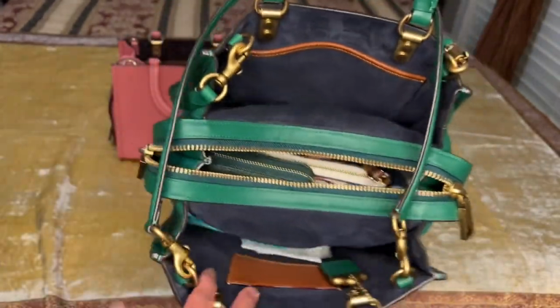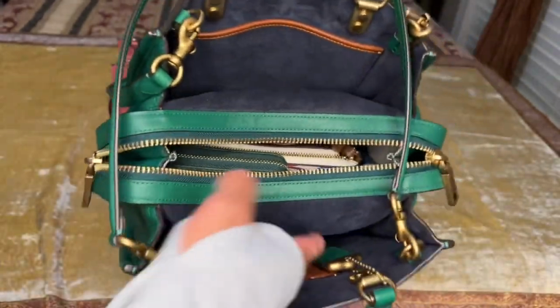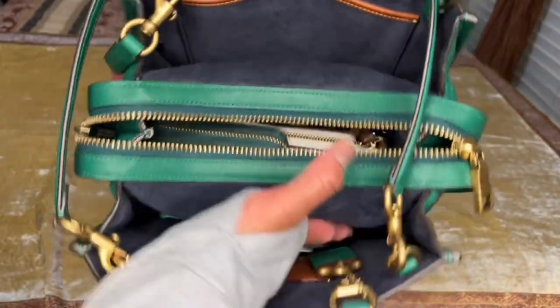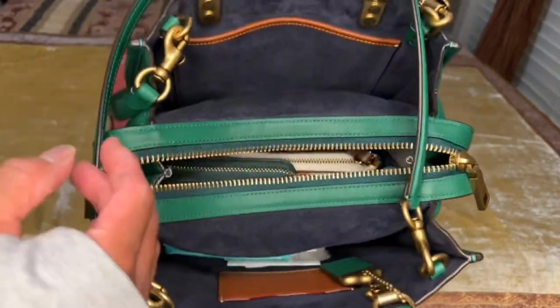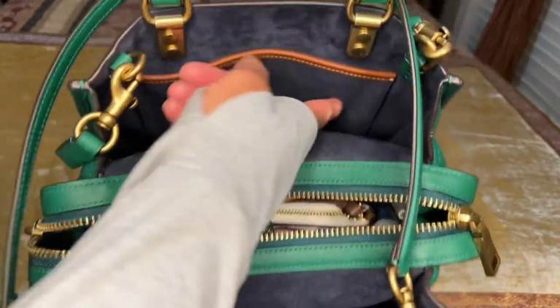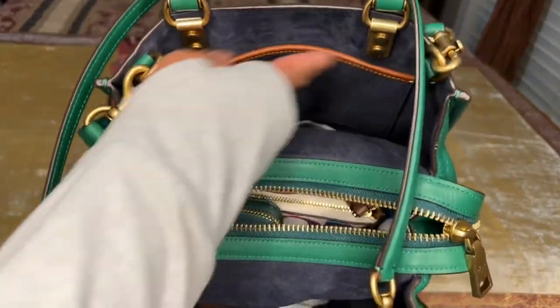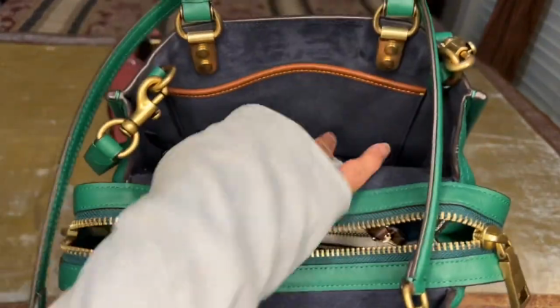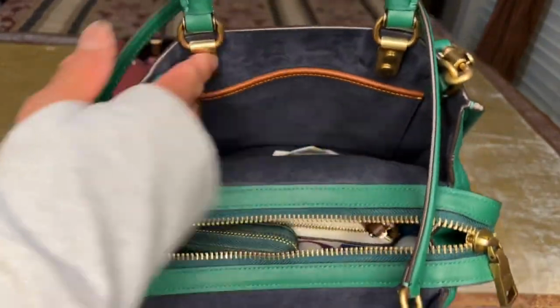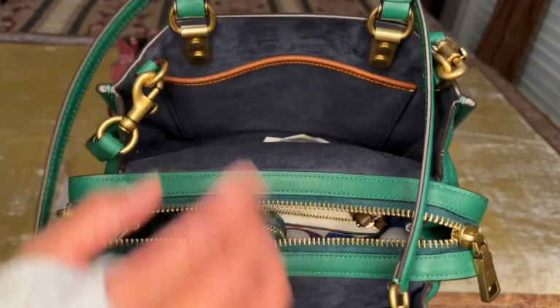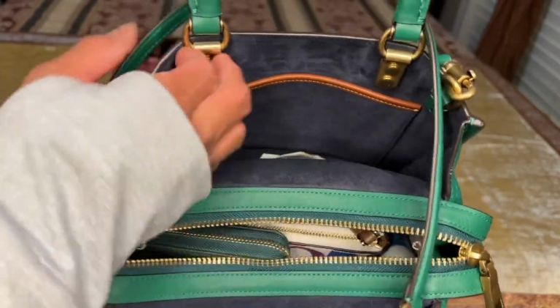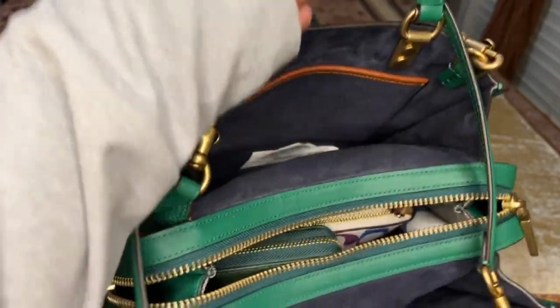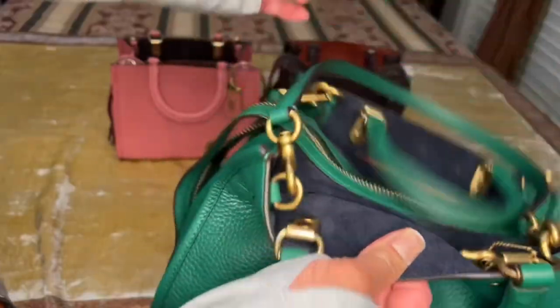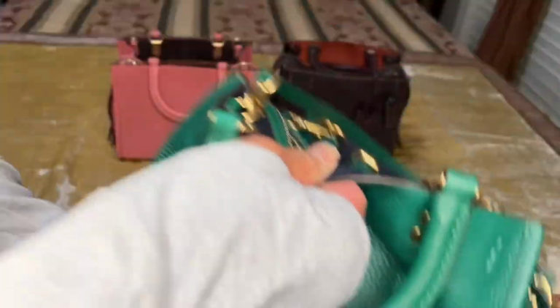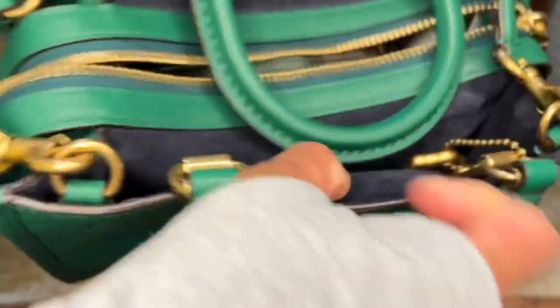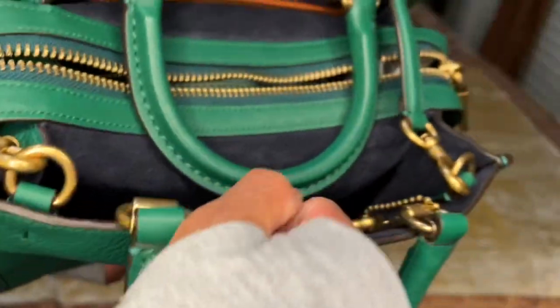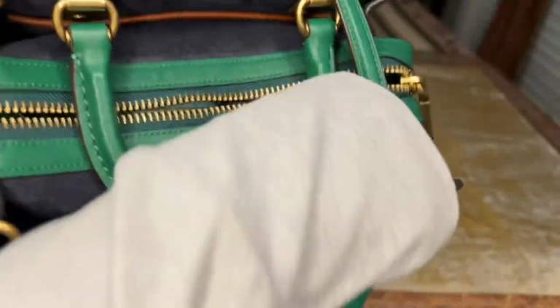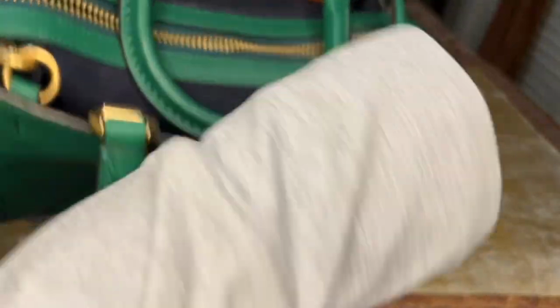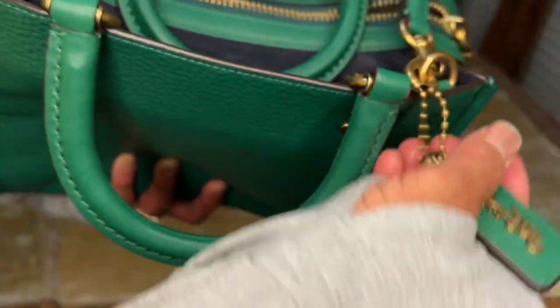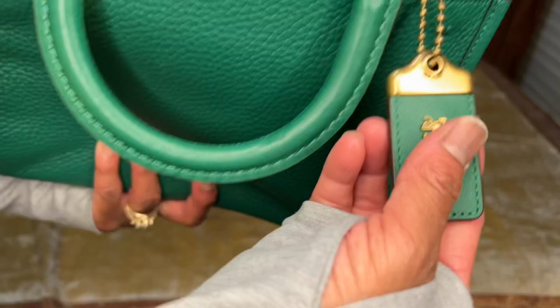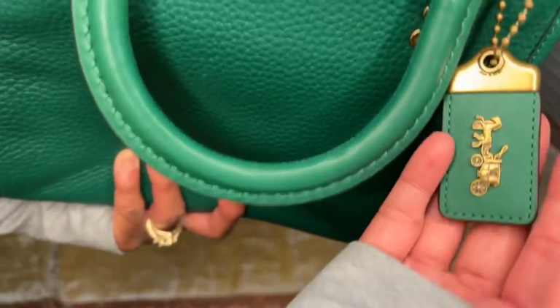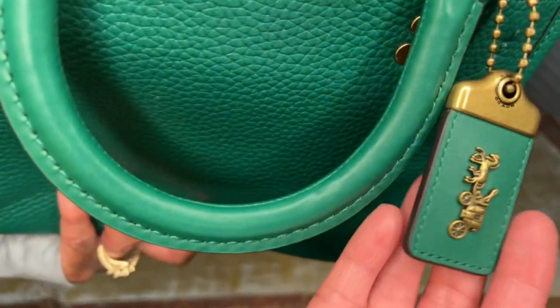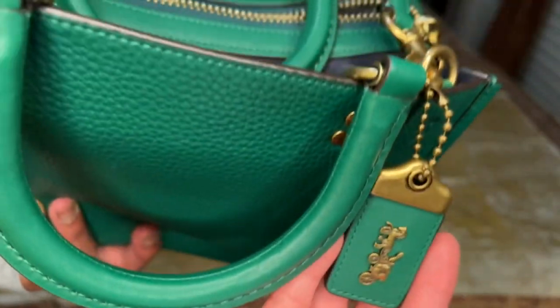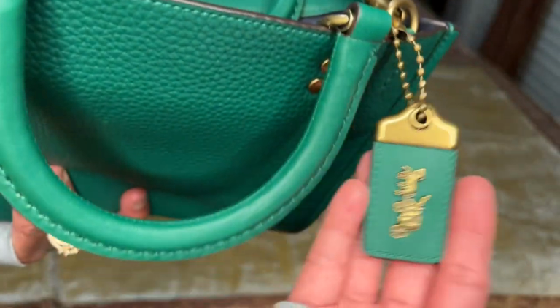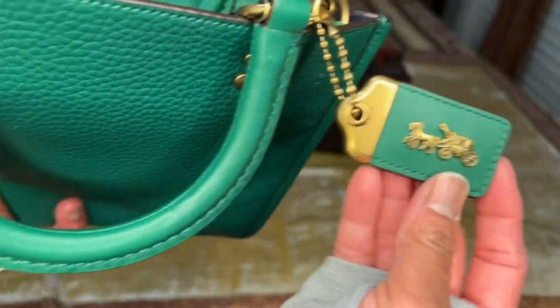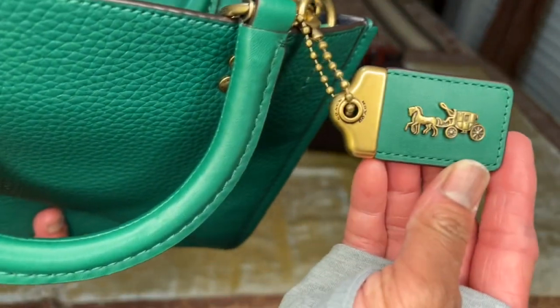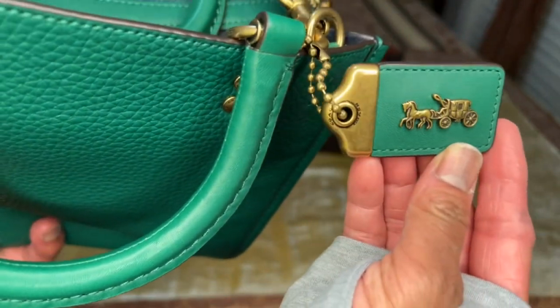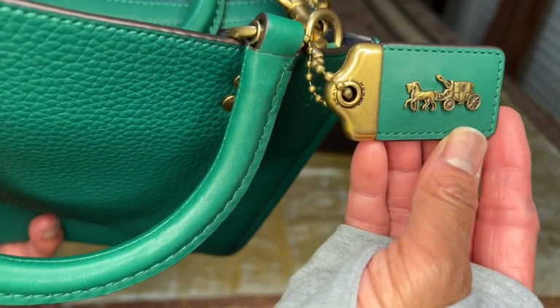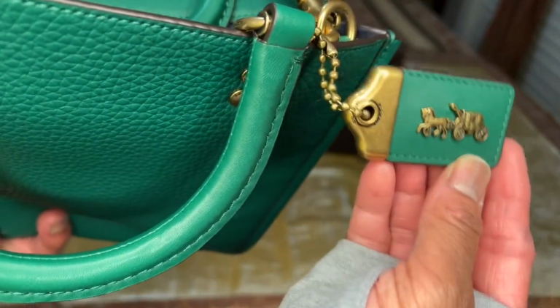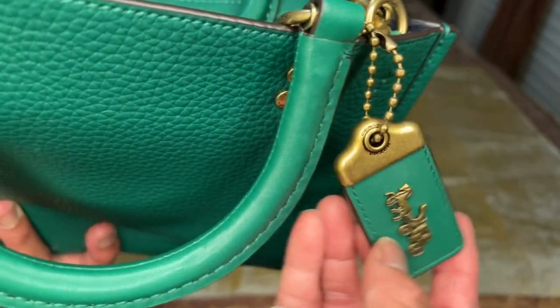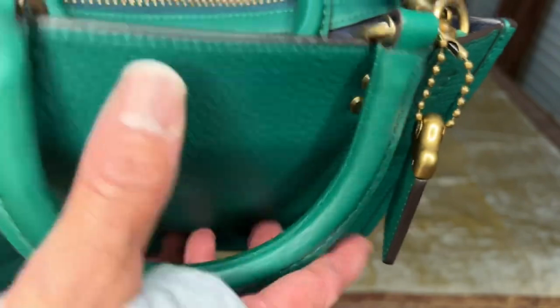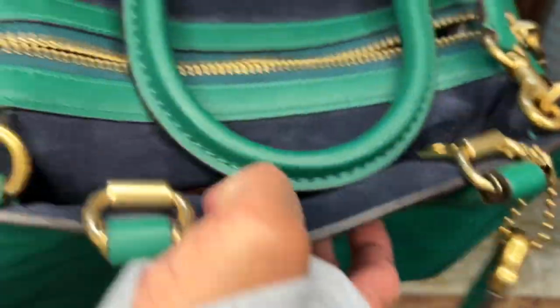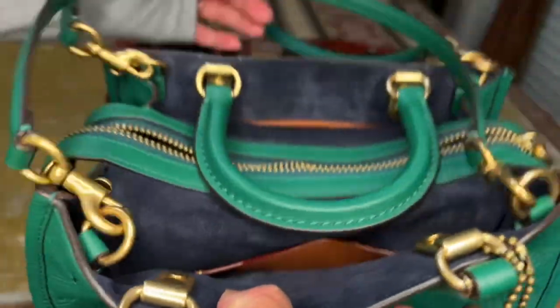It has two outside slip pockets, and the outside slip pockets are lined in real suede. There's also the 1941 hang tag, which is another feature on the bag.